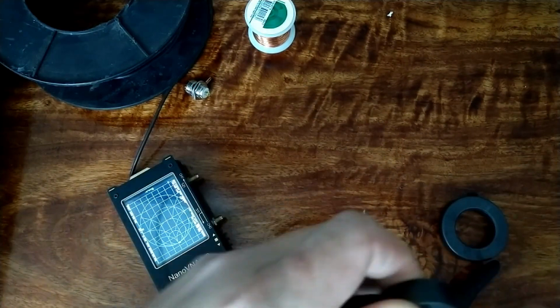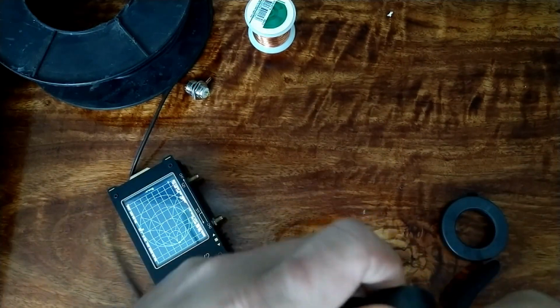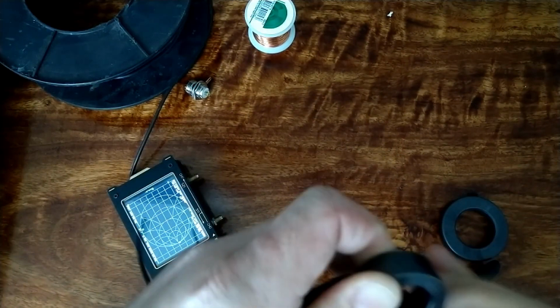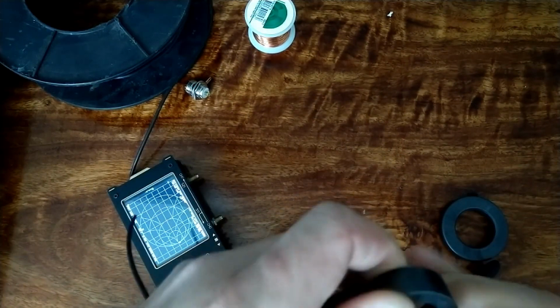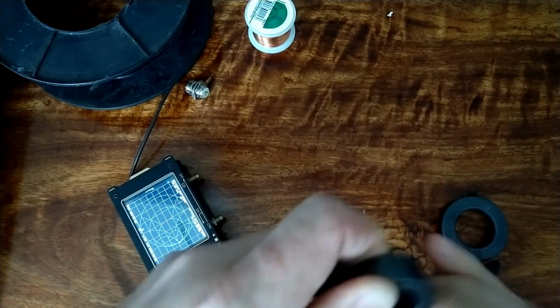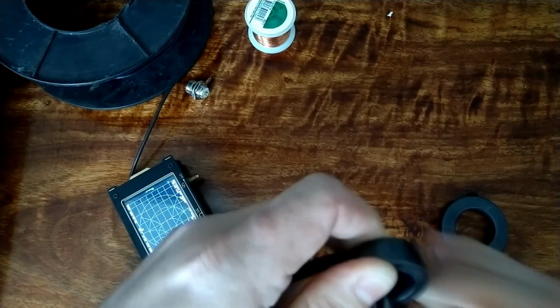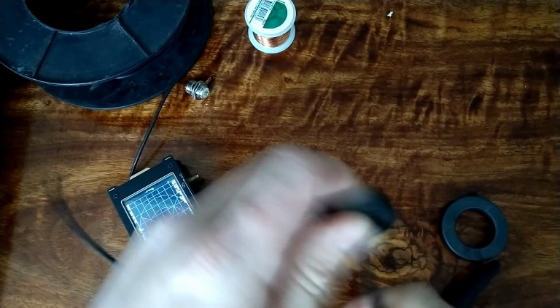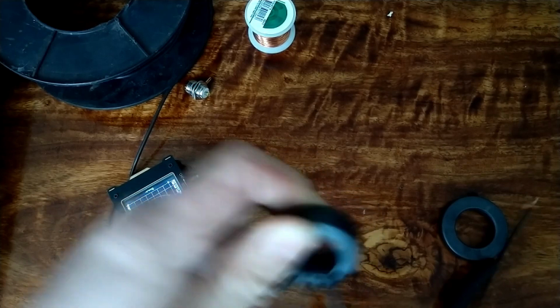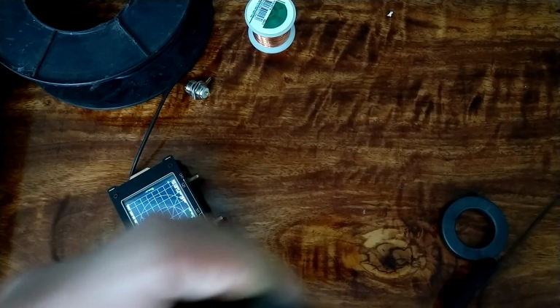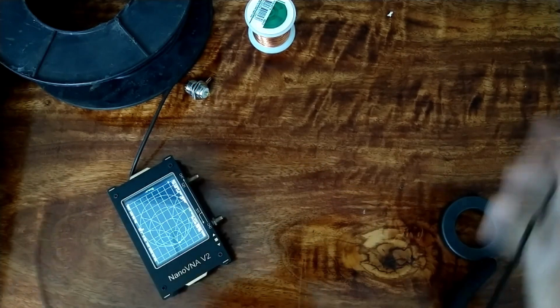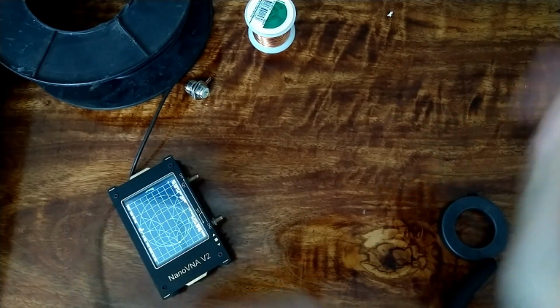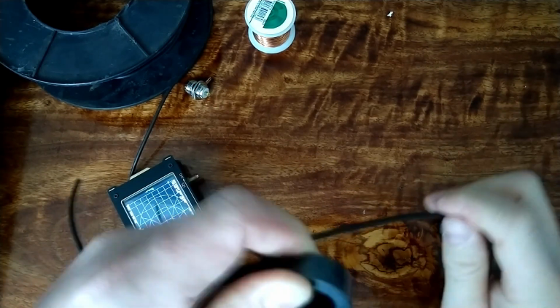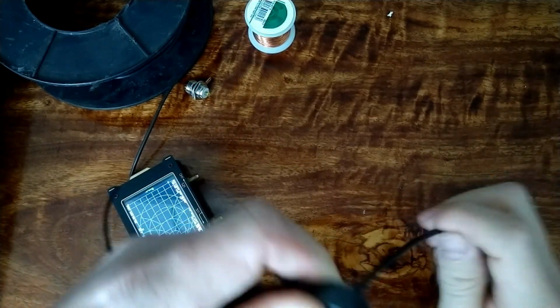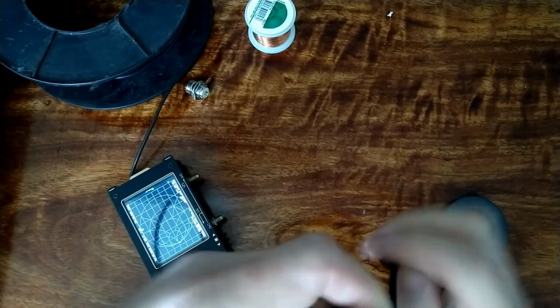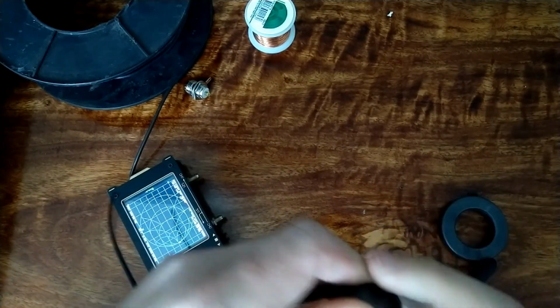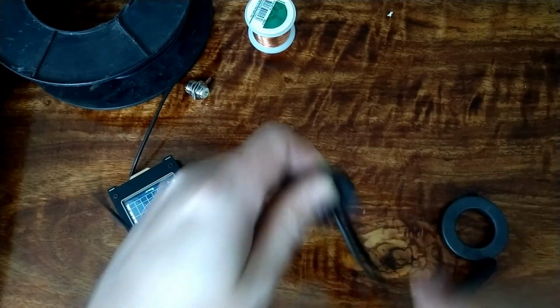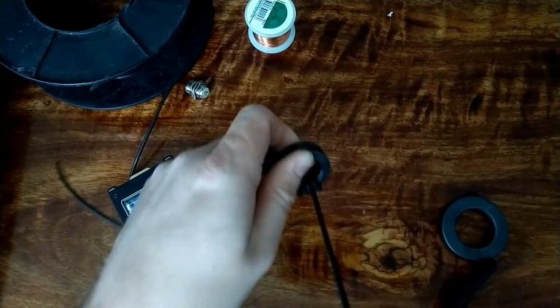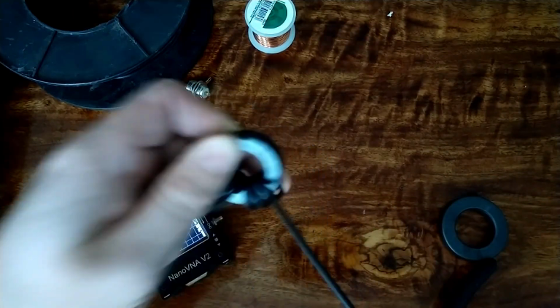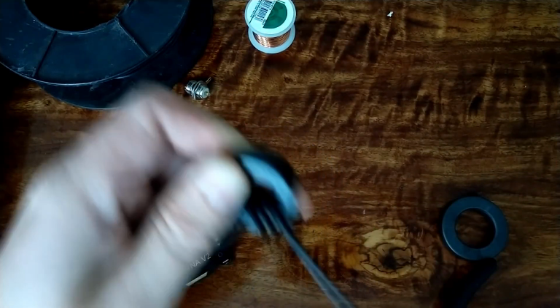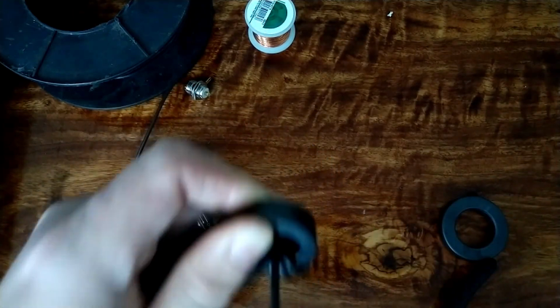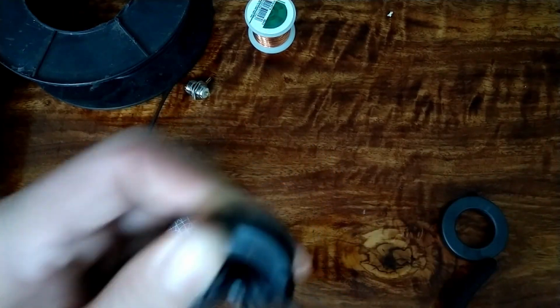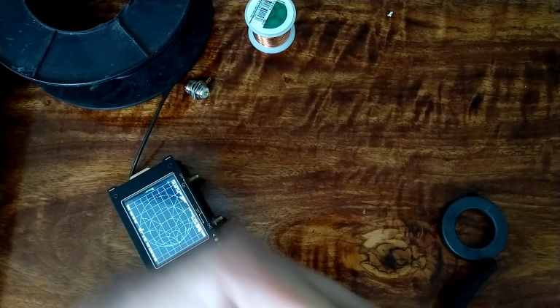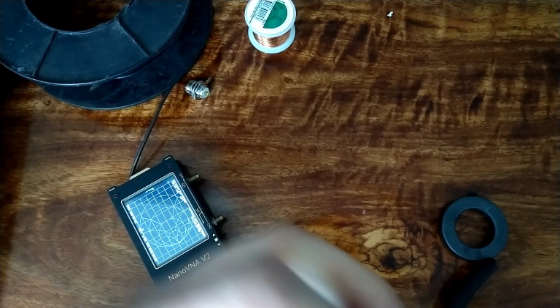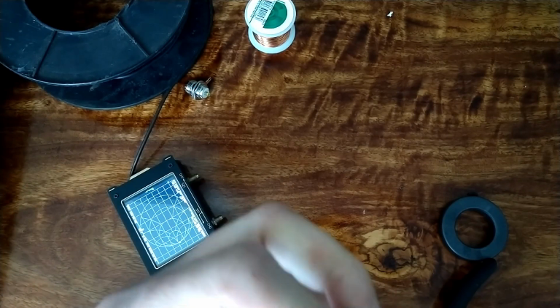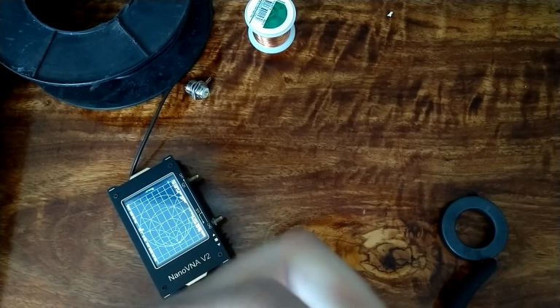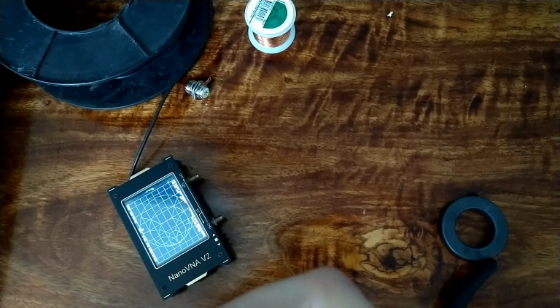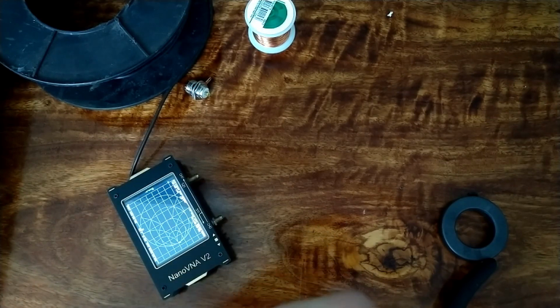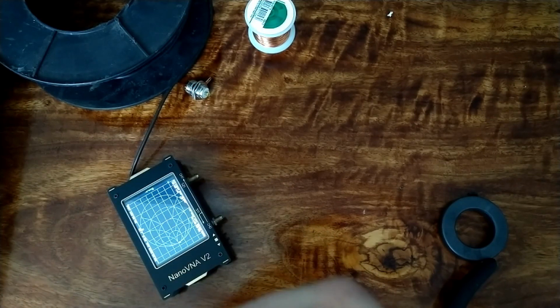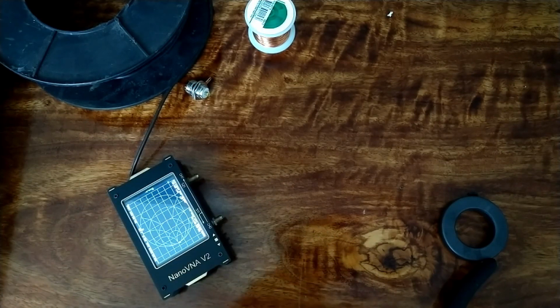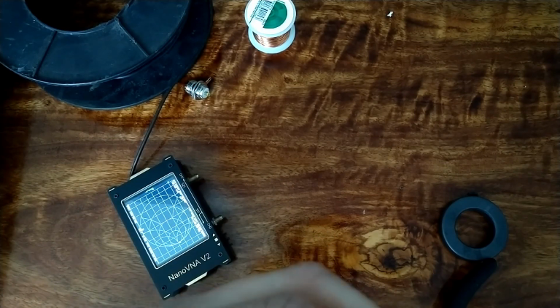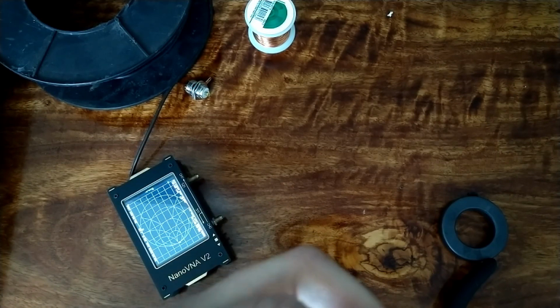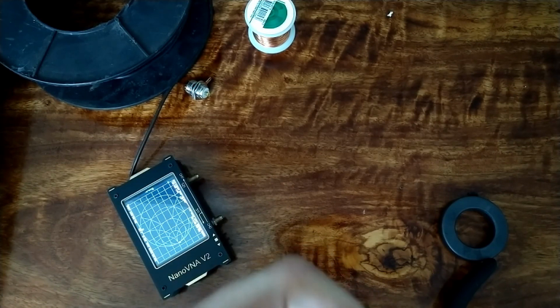This is very shoddy winding, but you'll see it doesn't really matter as long as it goes through the center of the core. Let me count what we've got - one, two there.